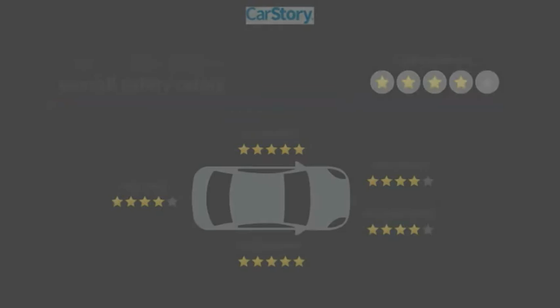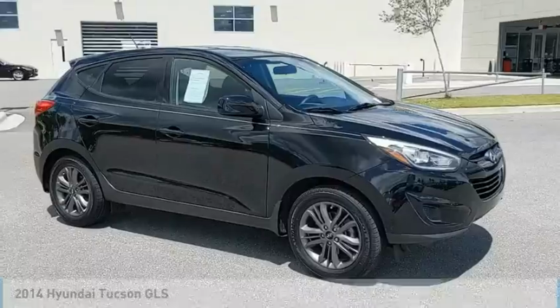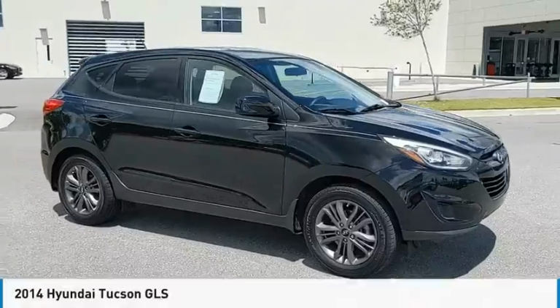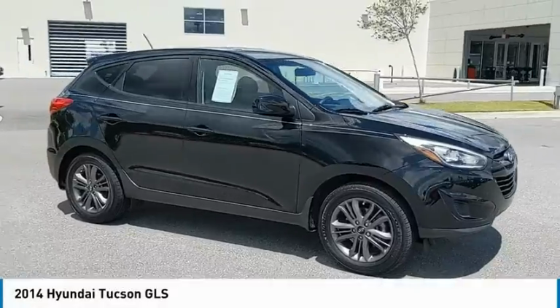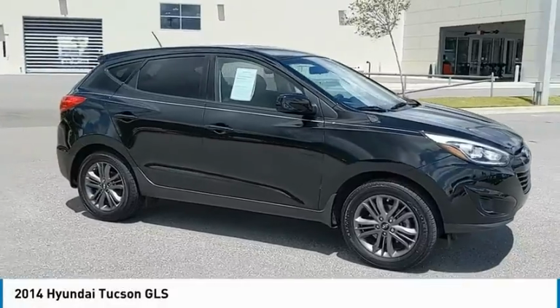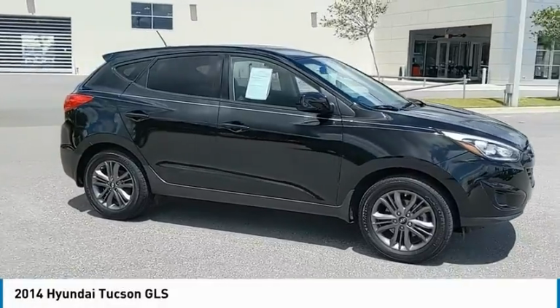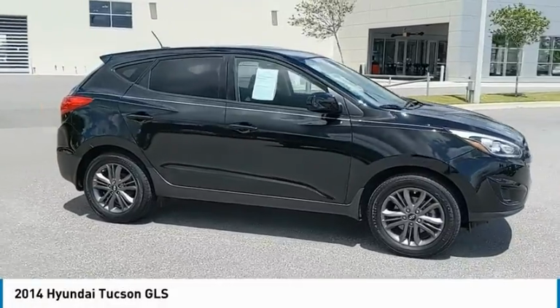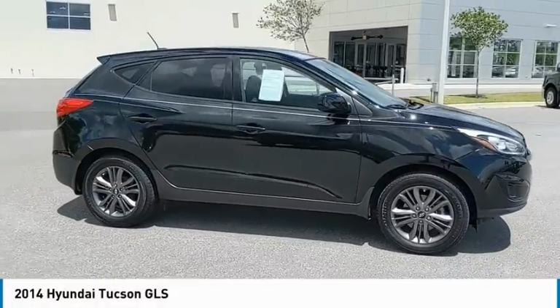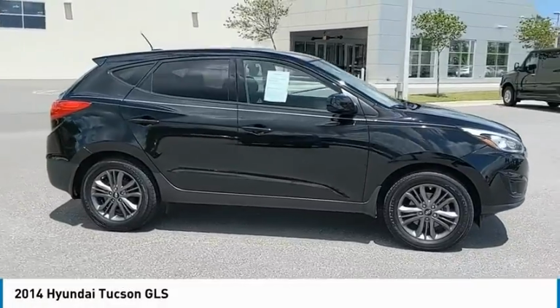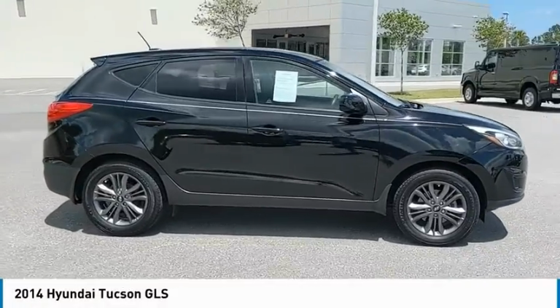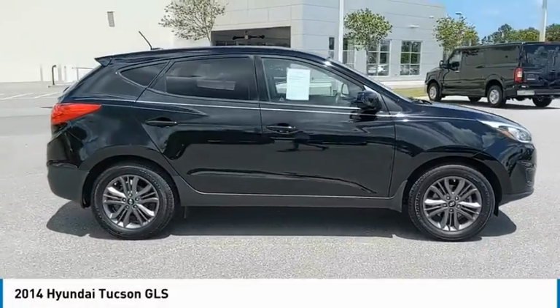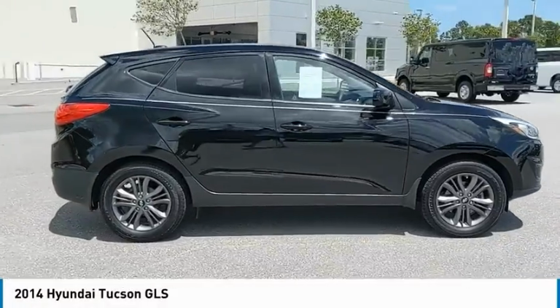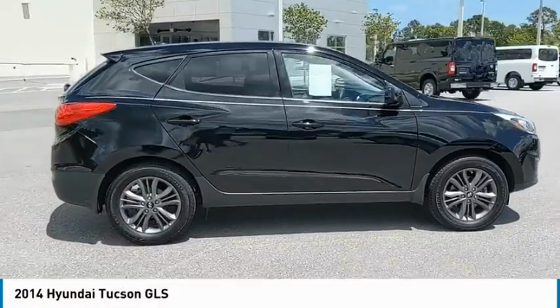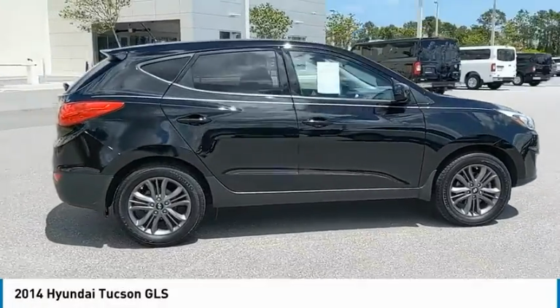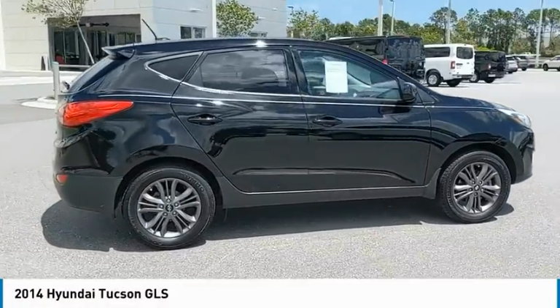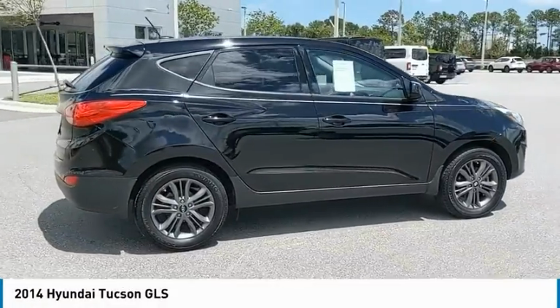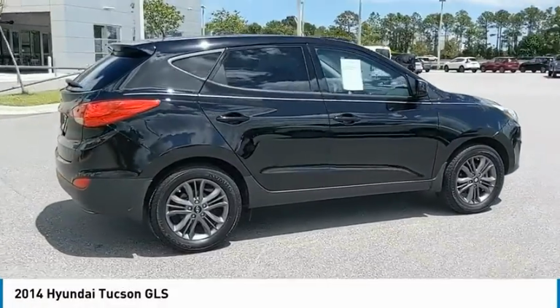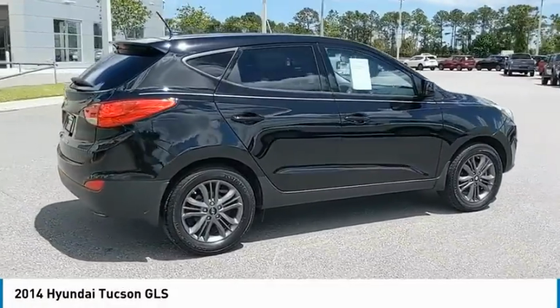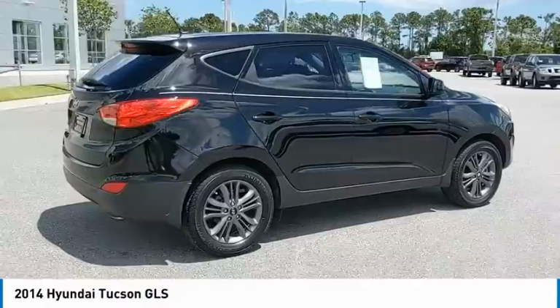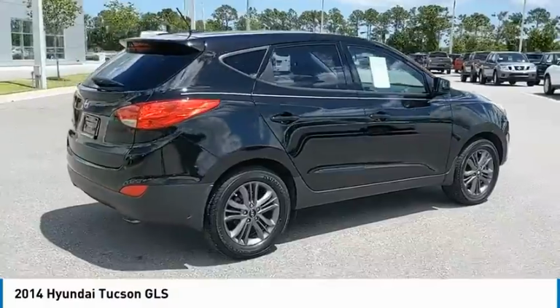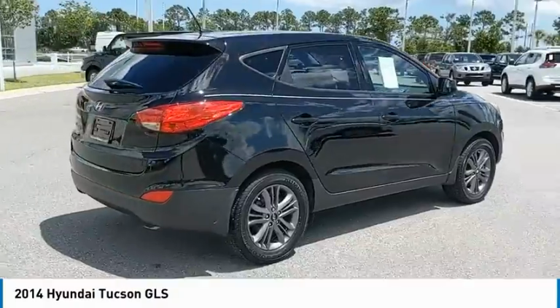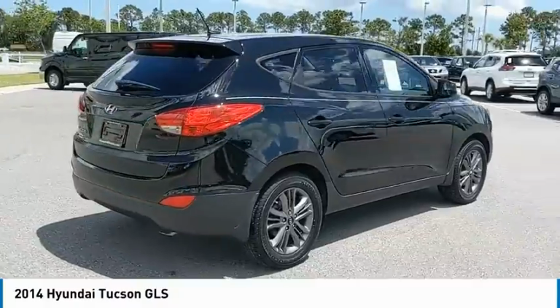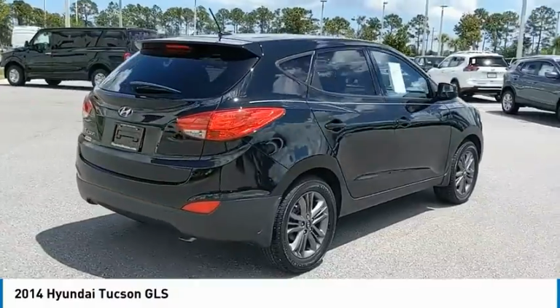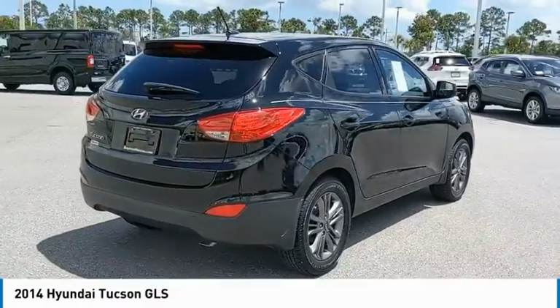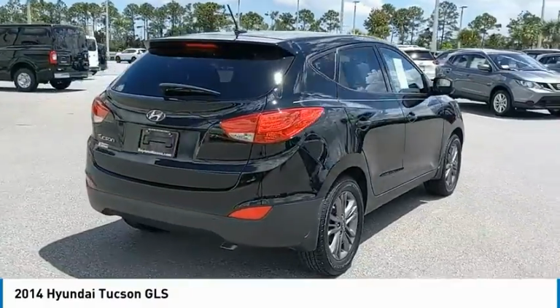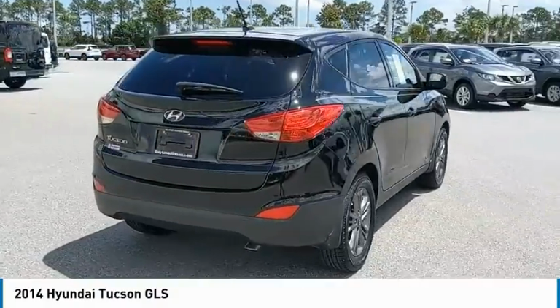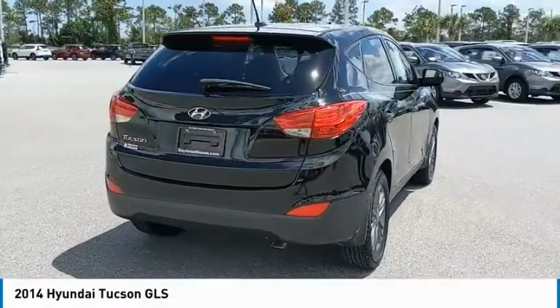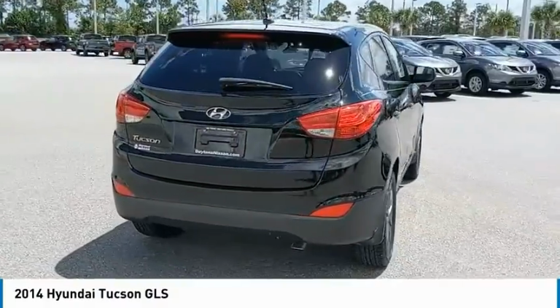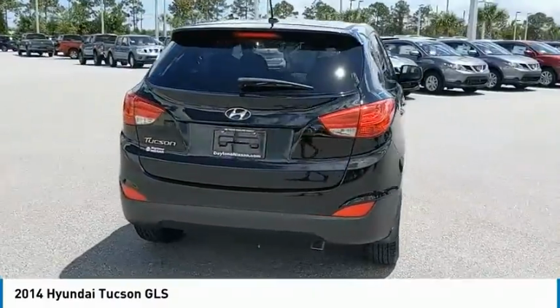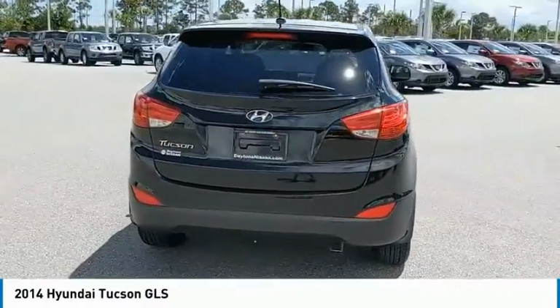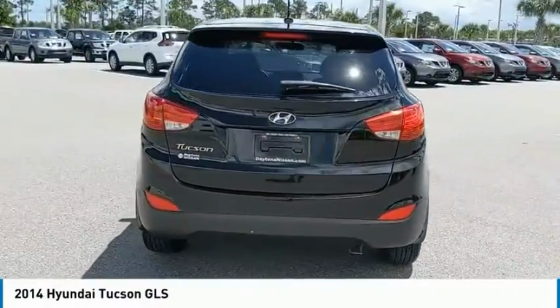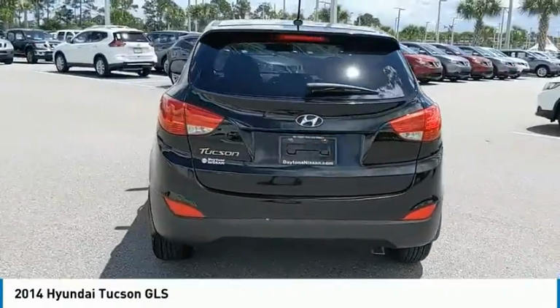Don't miss this Ash Black 2014 Hyundai. Make a great choice today with this must-have SUV. Learn more about this SUV by contacting the dealership today.